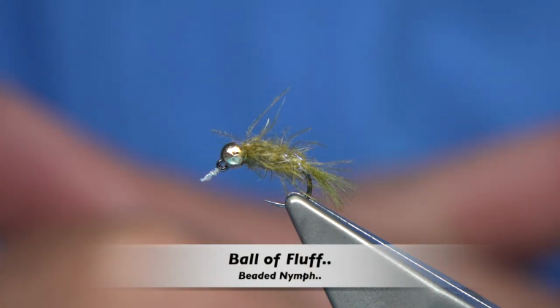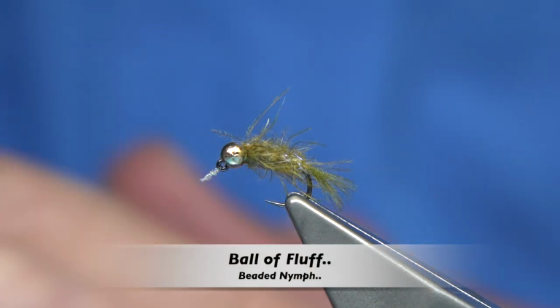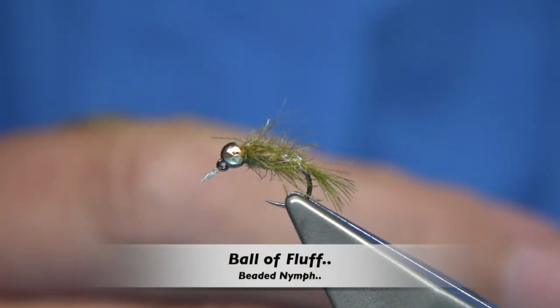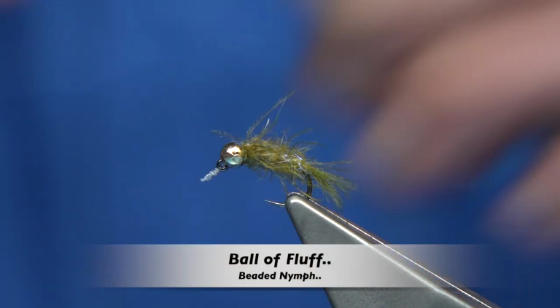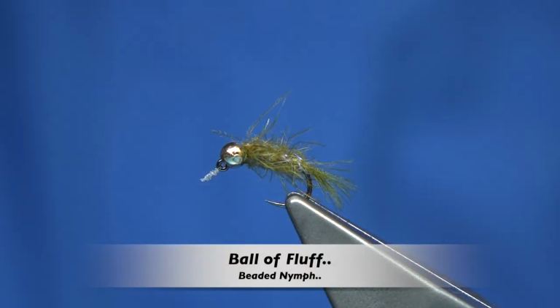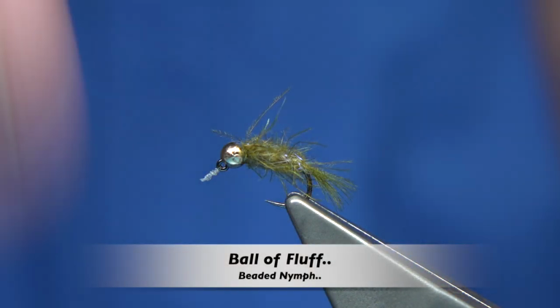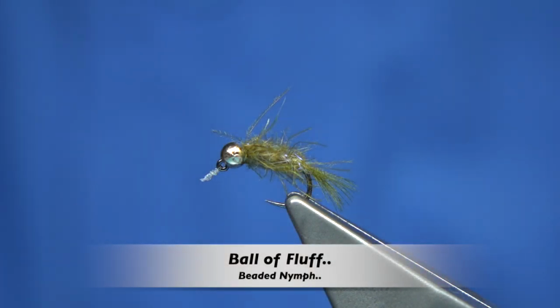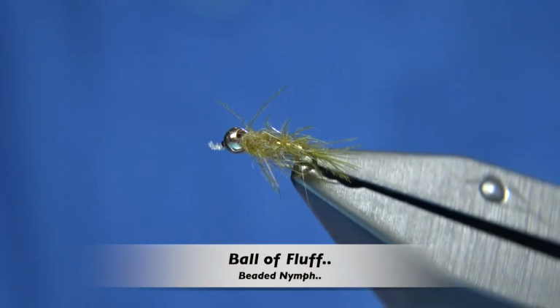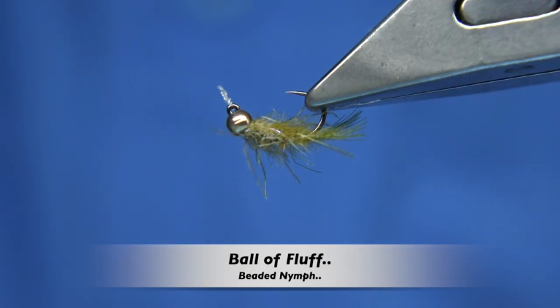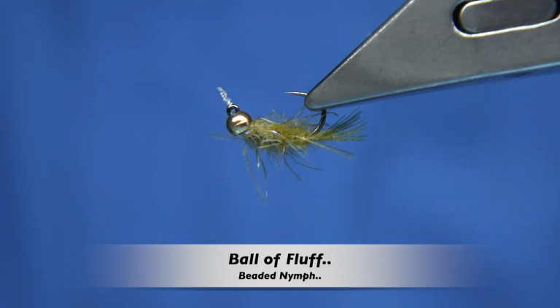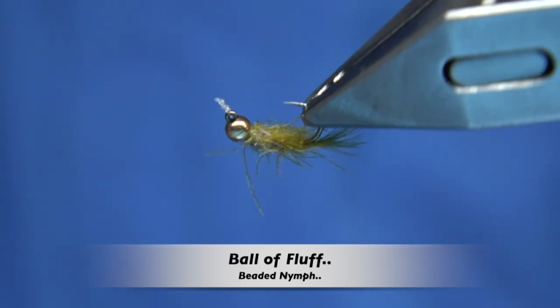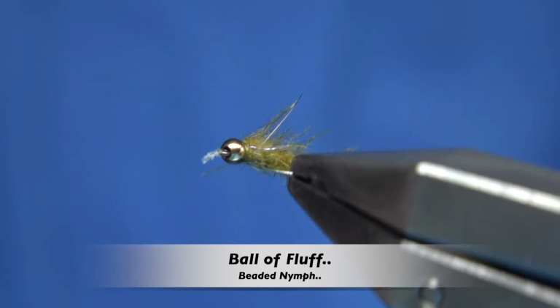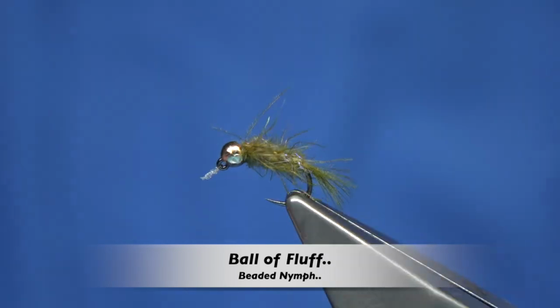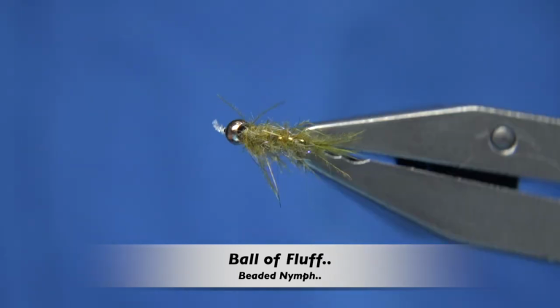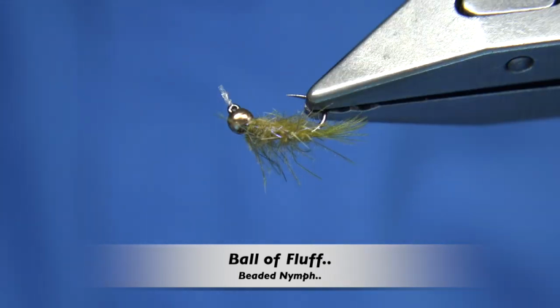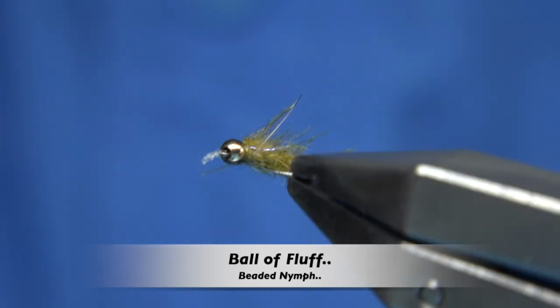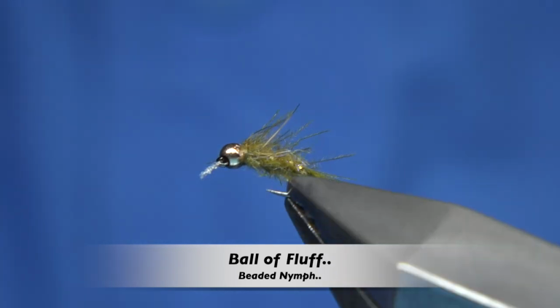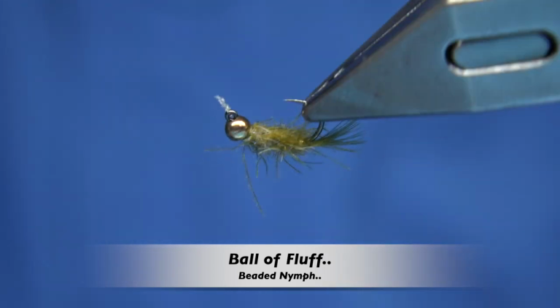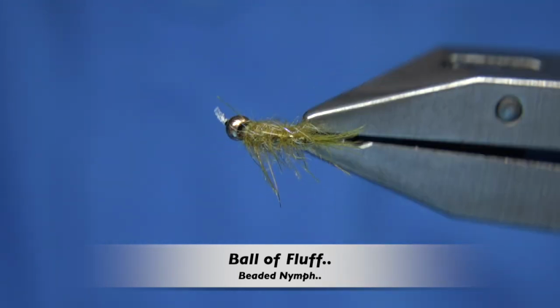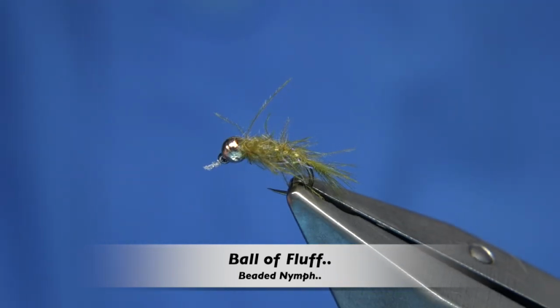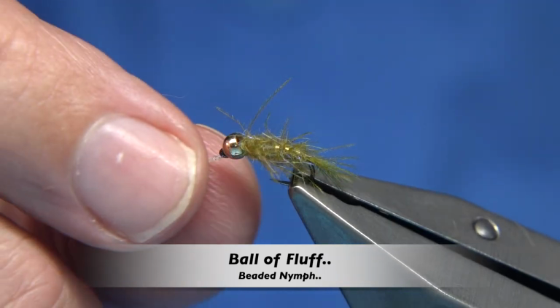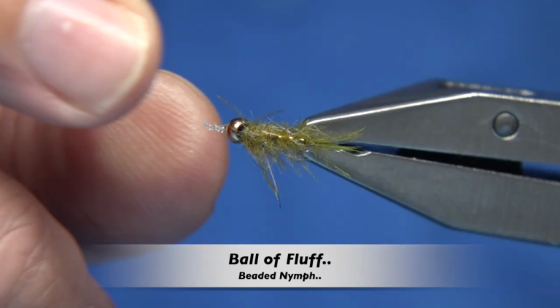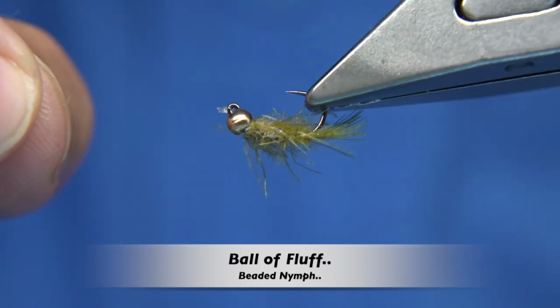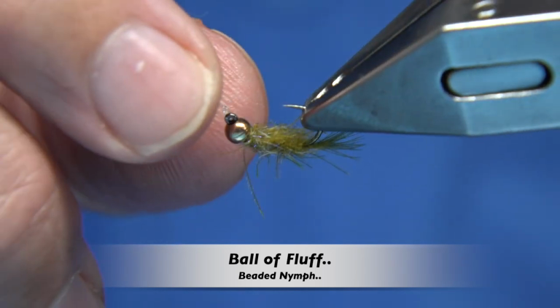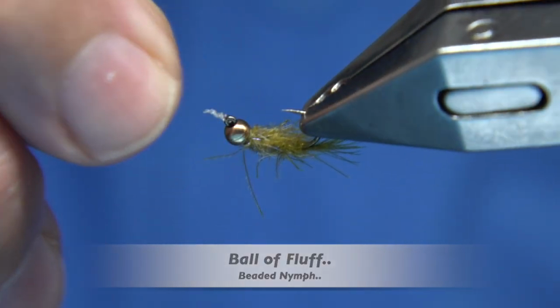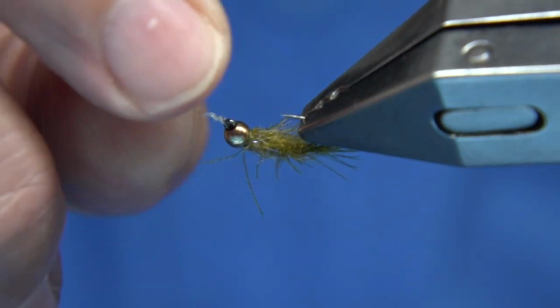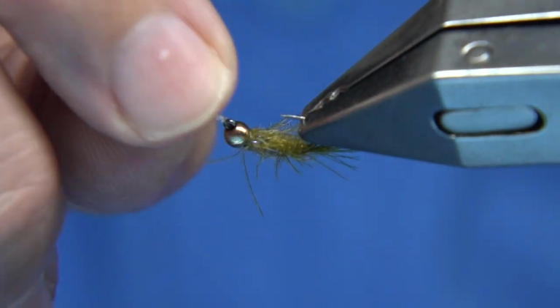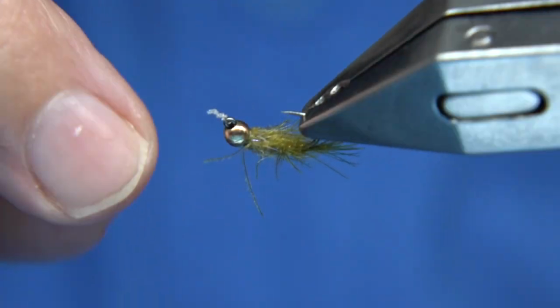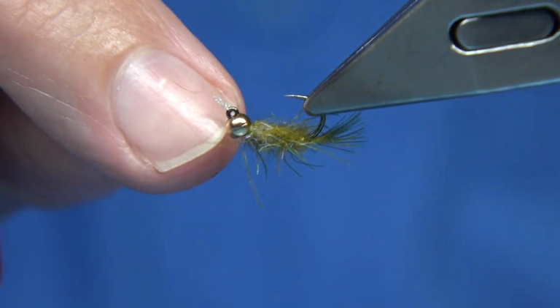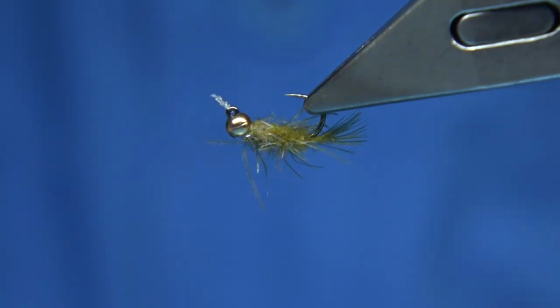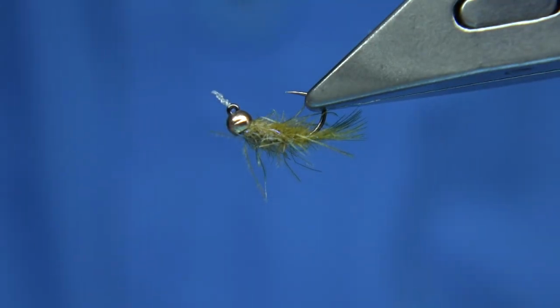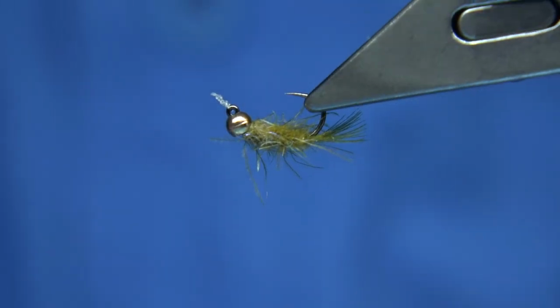Hi everyone. In the vase is basically a ball of fluff — if you can see, it's a ball of fluff. This ball of fluff has actually got a bit of an island on it. Obviously I've been fishing the fly.